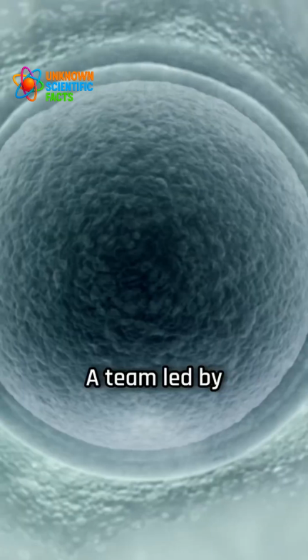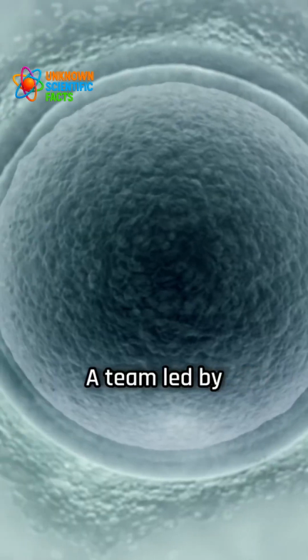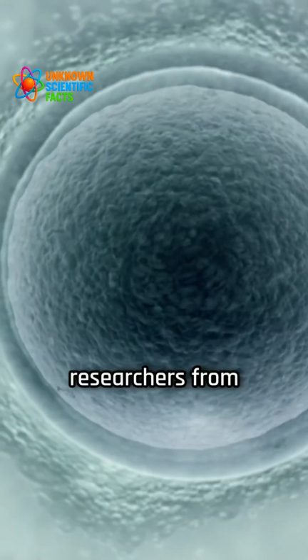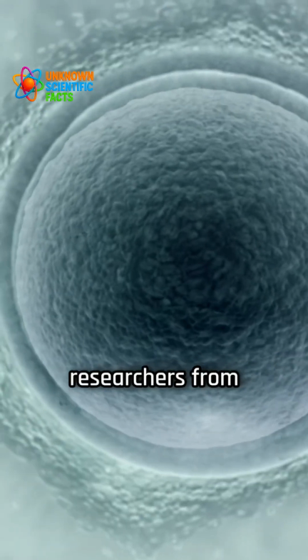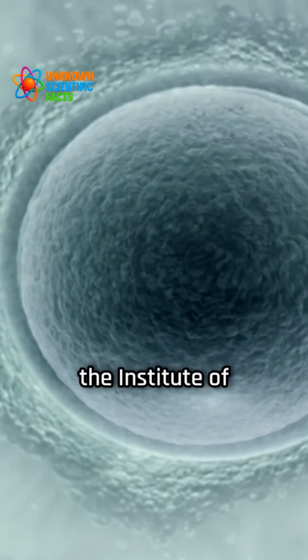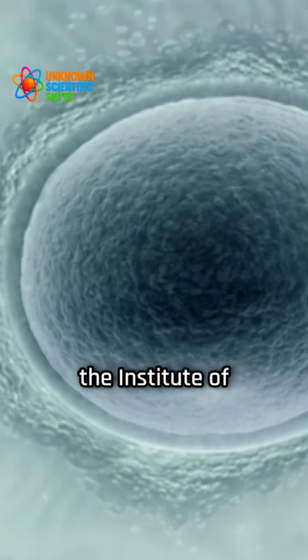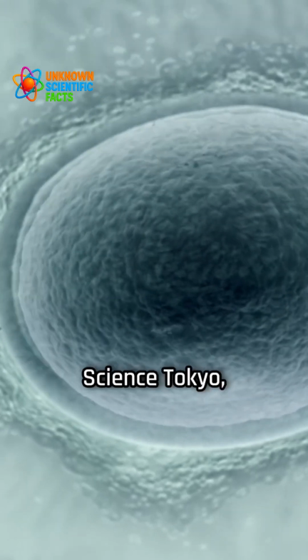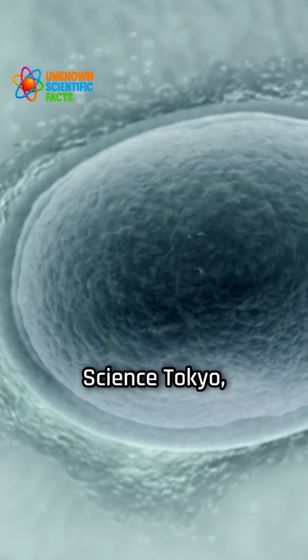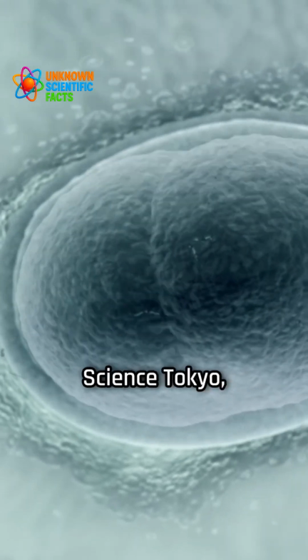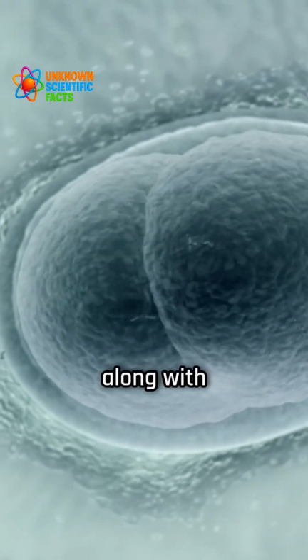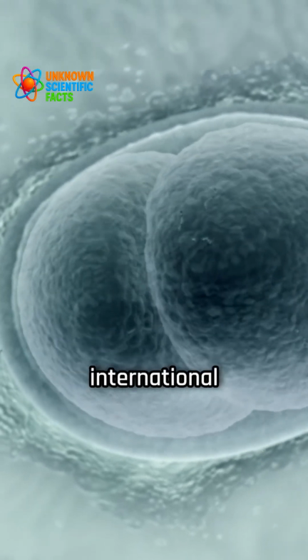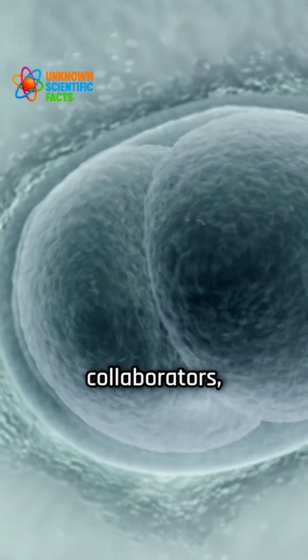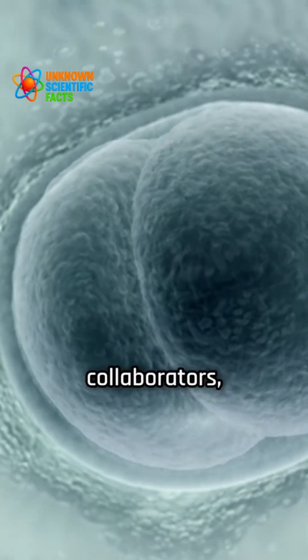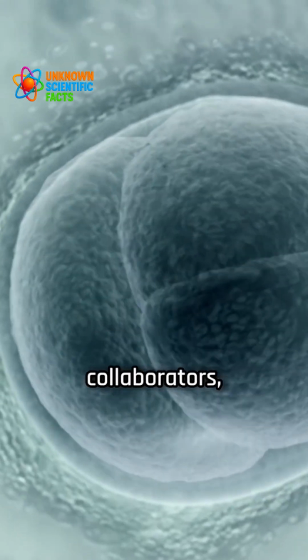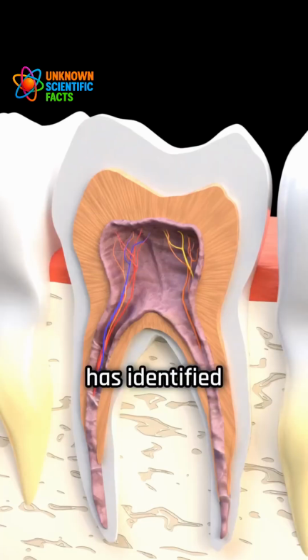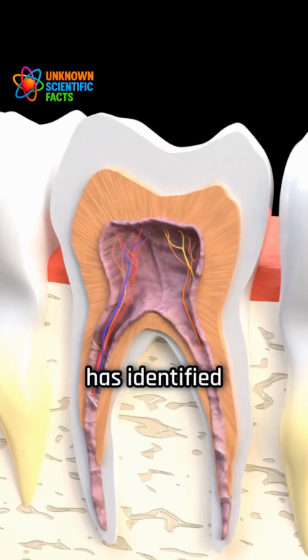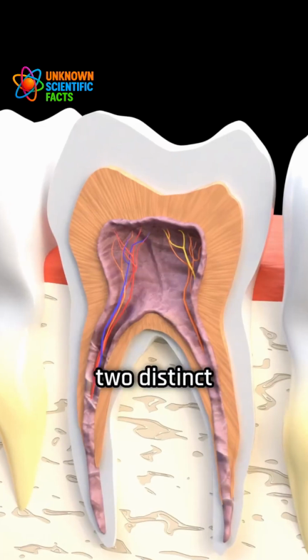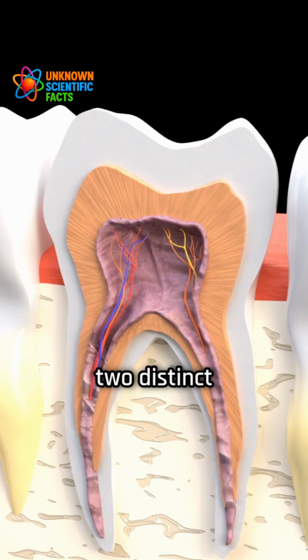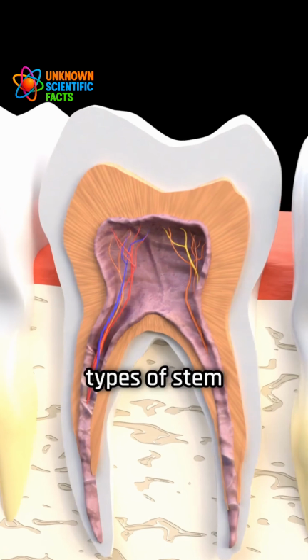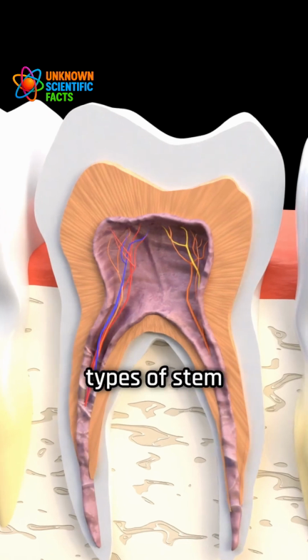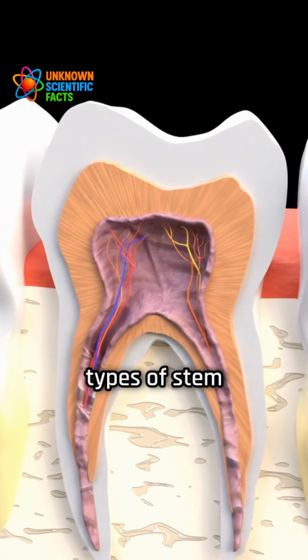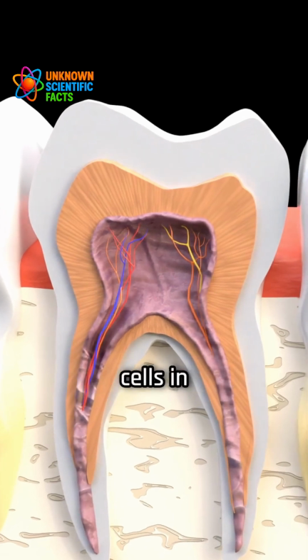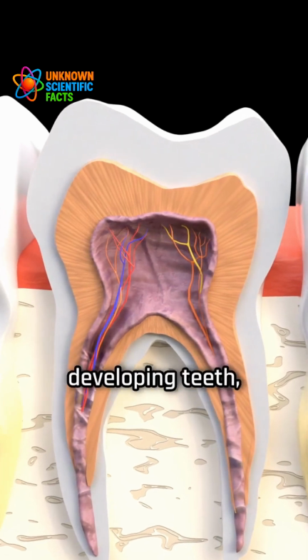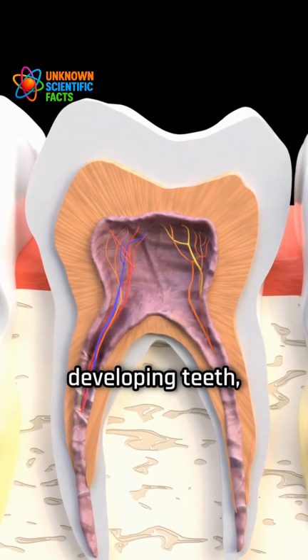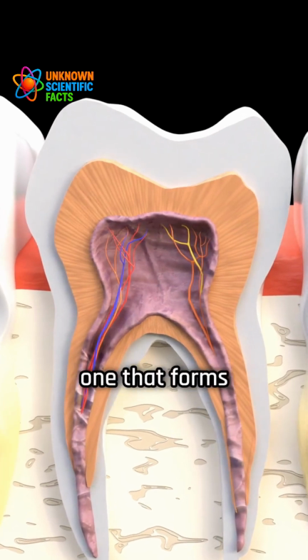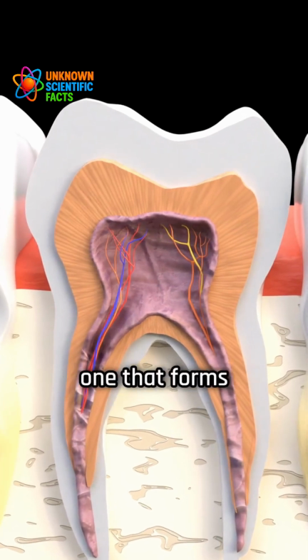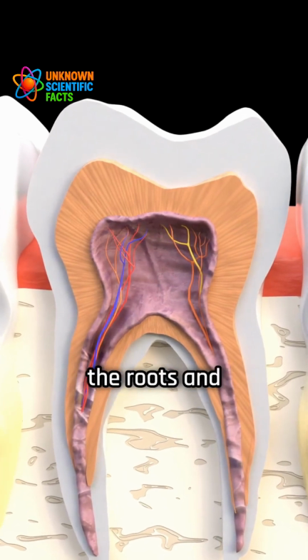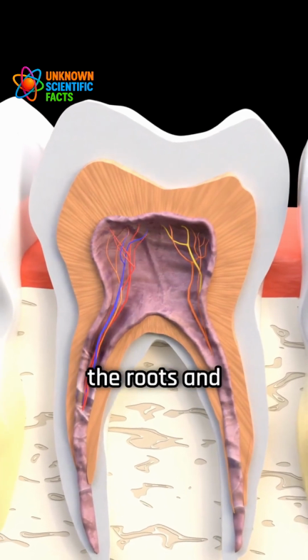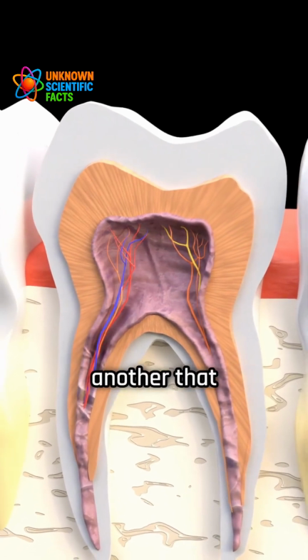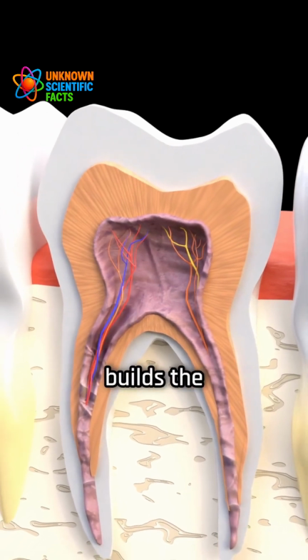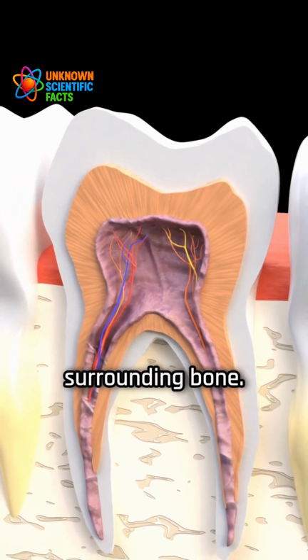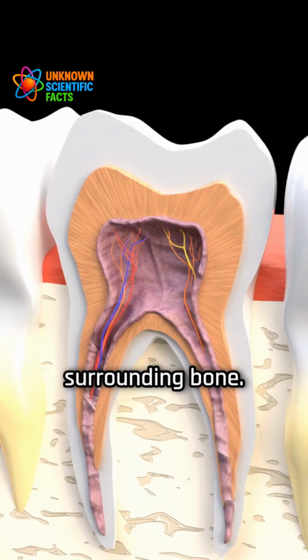A team led by researchers from the Institute of Science Tokyo, along with international collaborators, has identified two distinct types of stem cells in developing teeth: one that forms the roots and another that builds the surrounding bone.